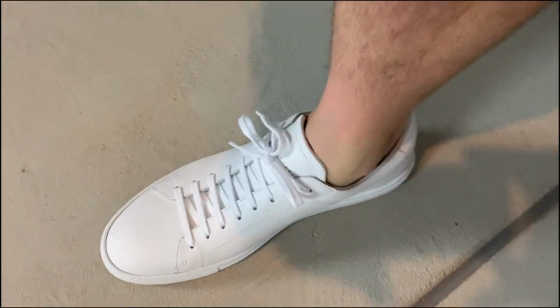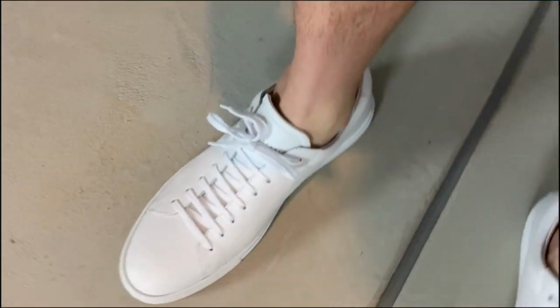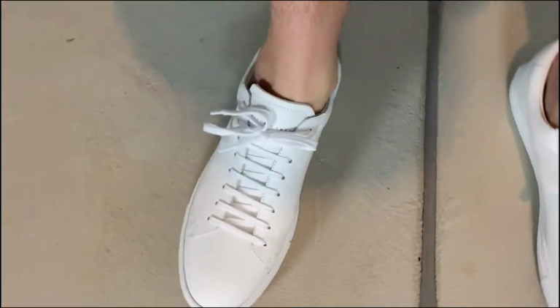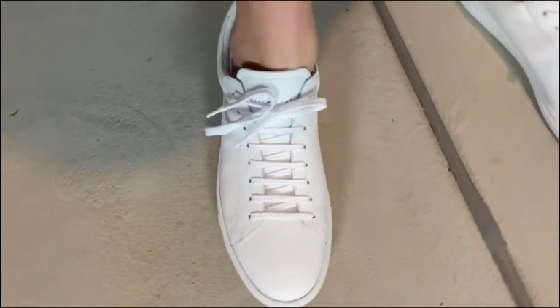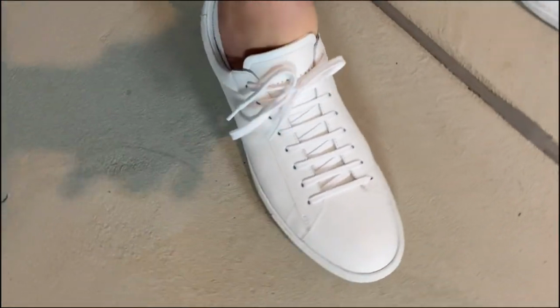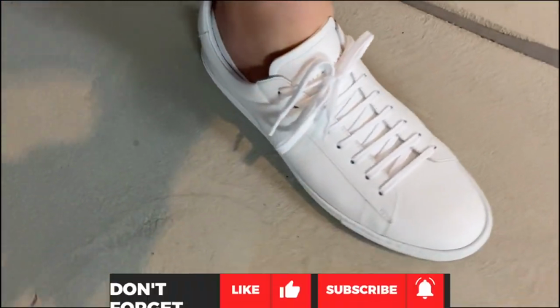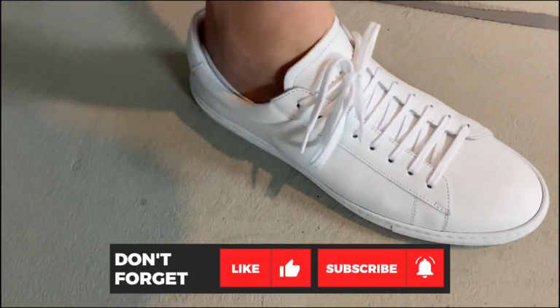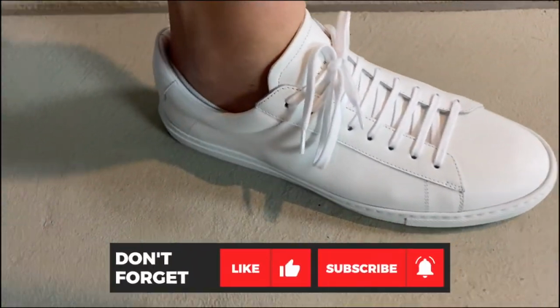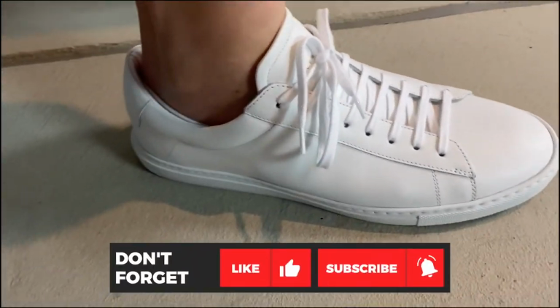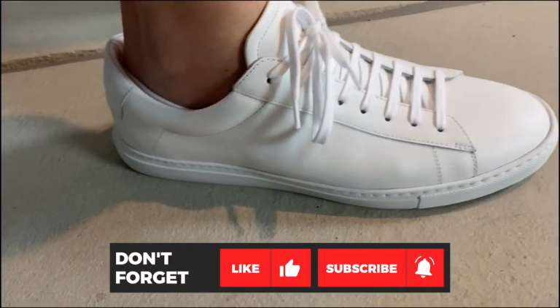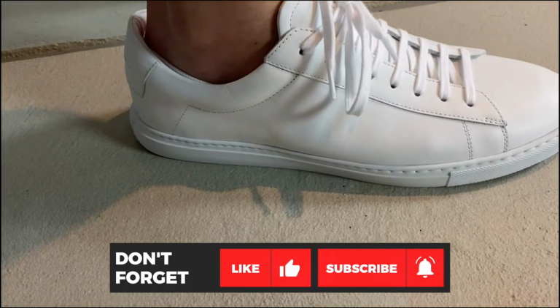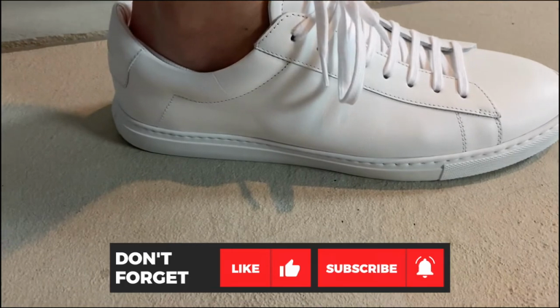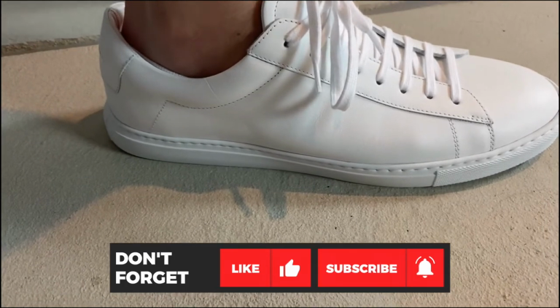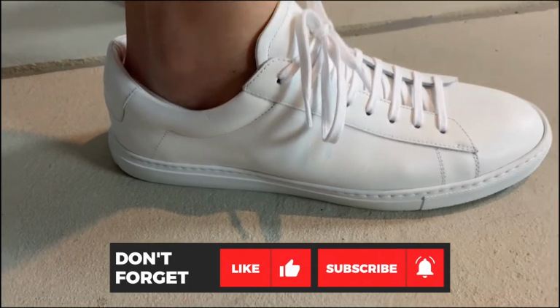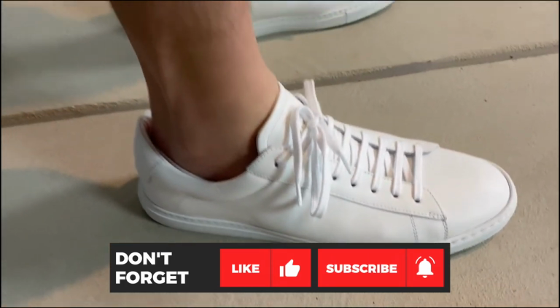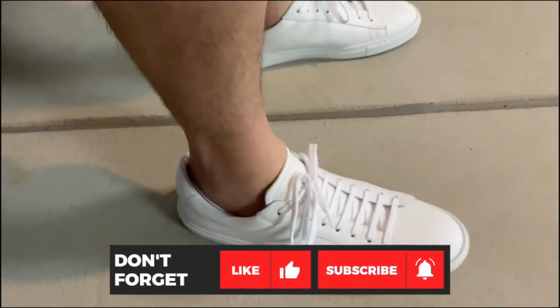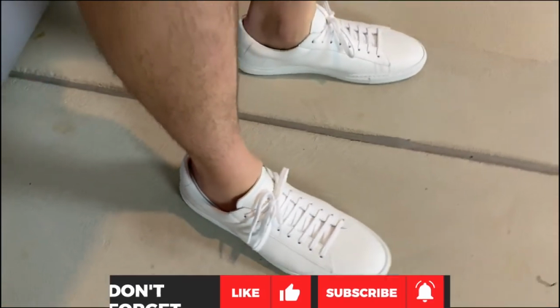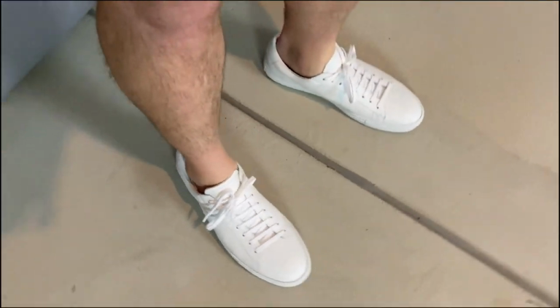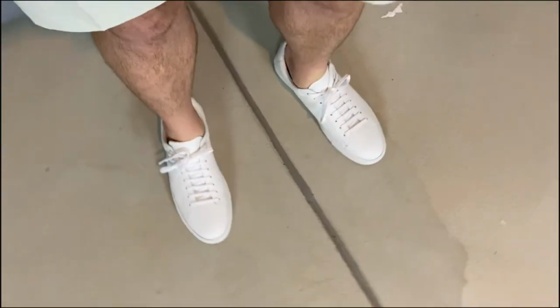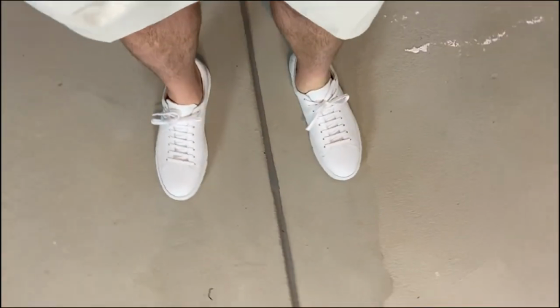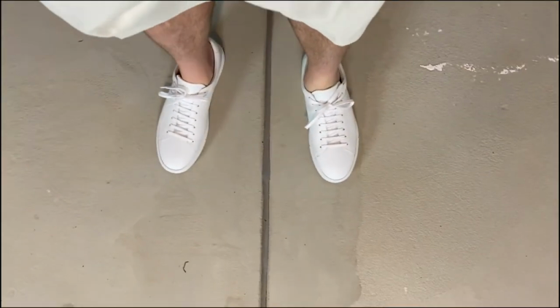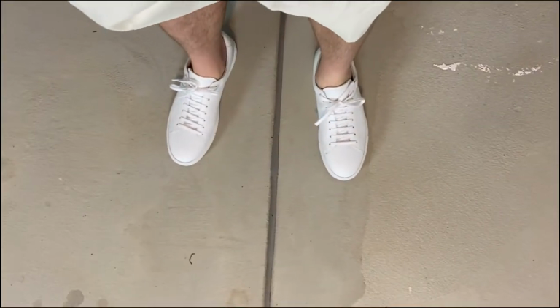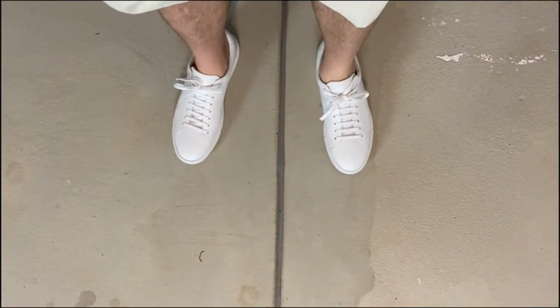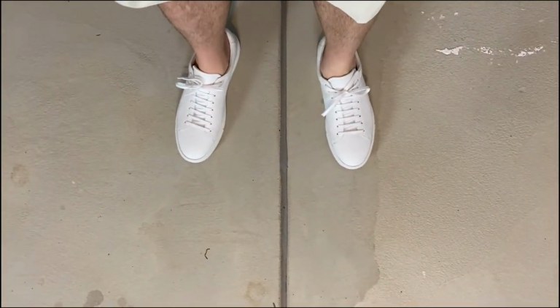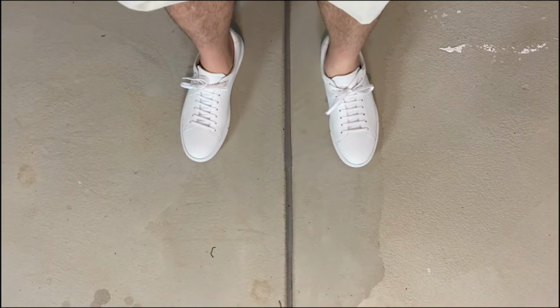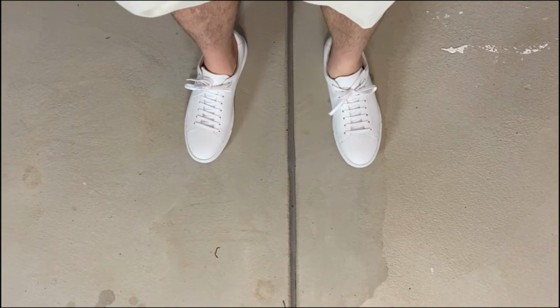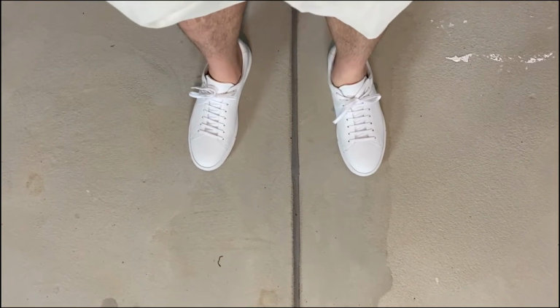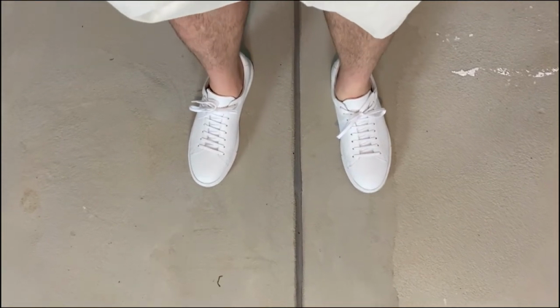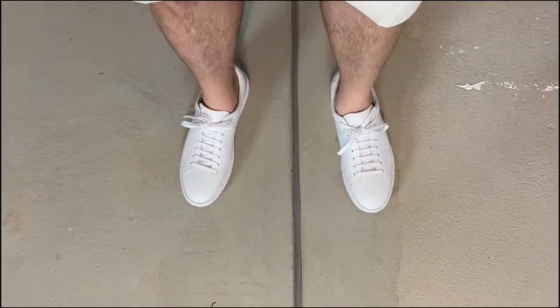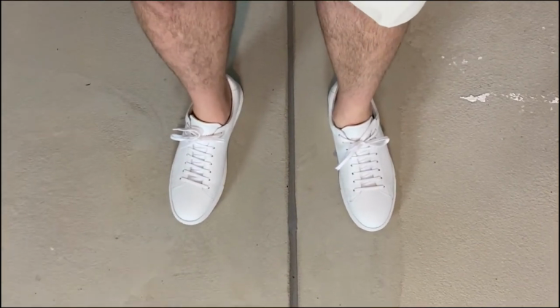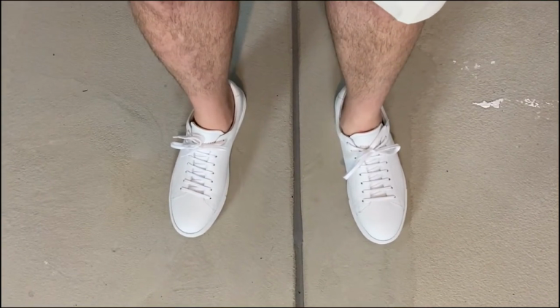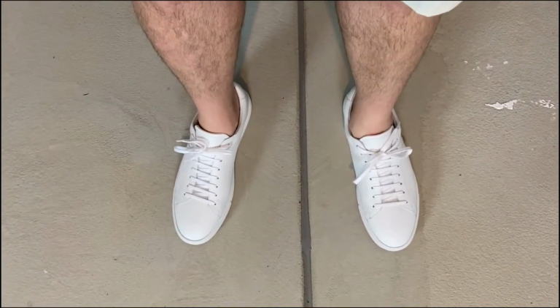Did you like this video? If you did, make sure you give it a thumbs up and subscribe to see more great videos from us, from great brands like Oliver Cabell and a lot more. We hope to see you again real soon.